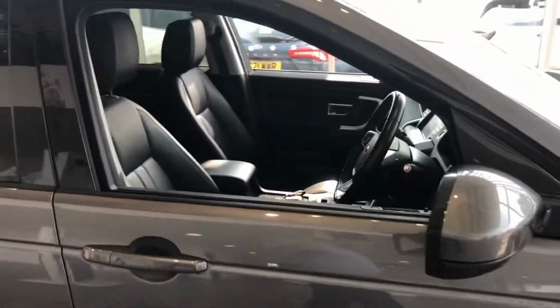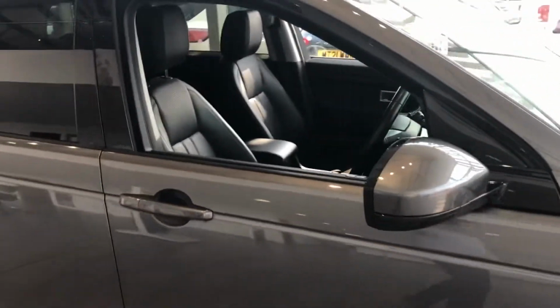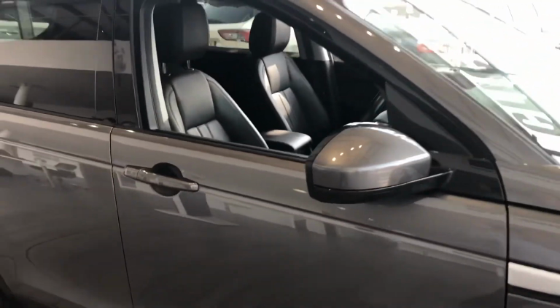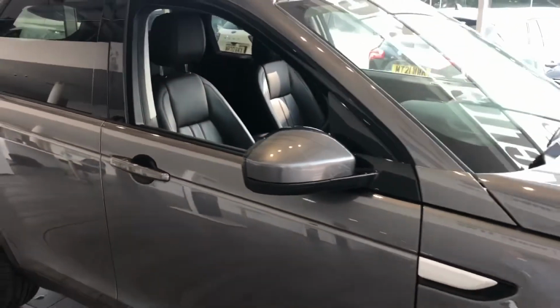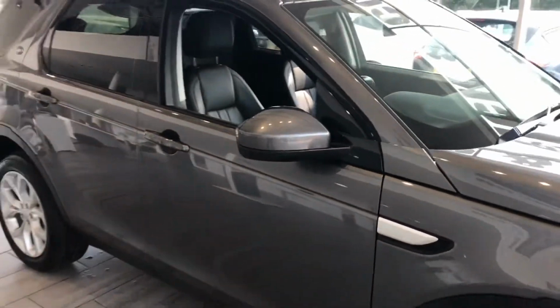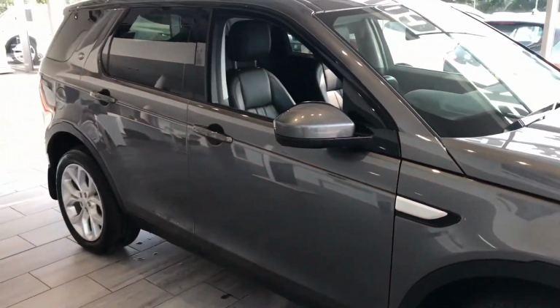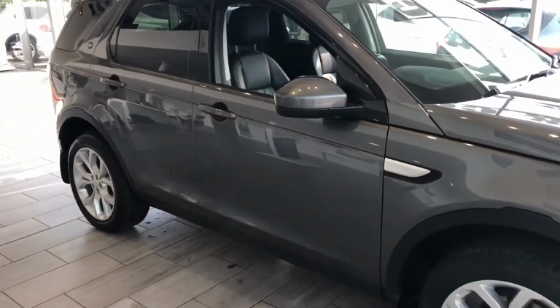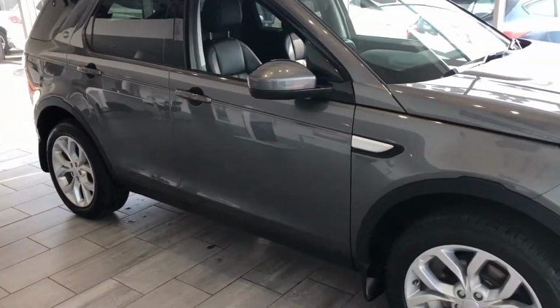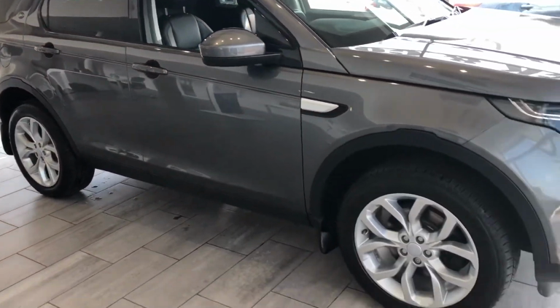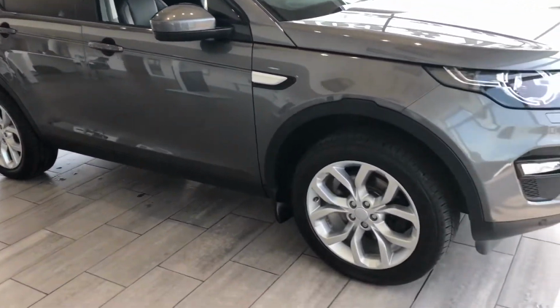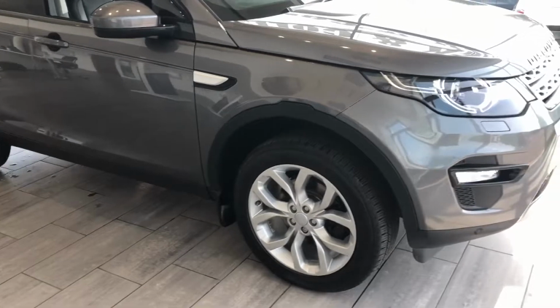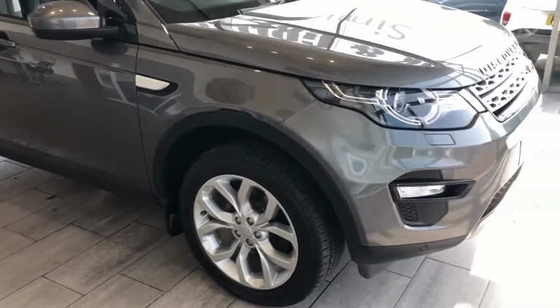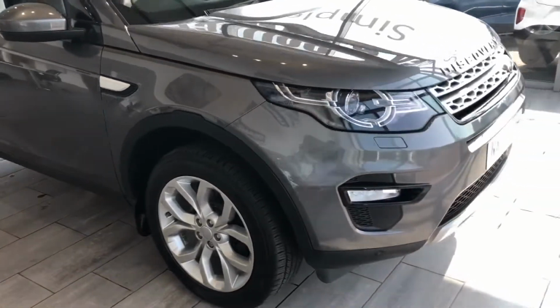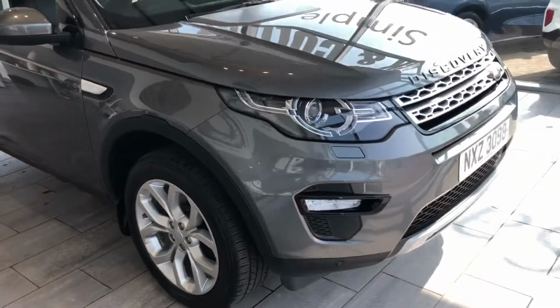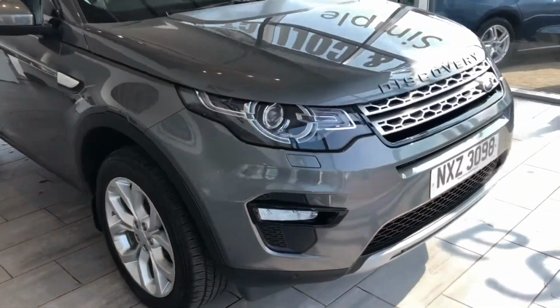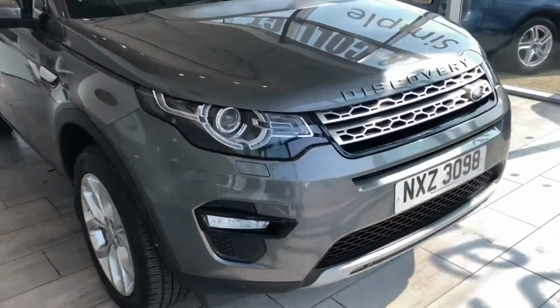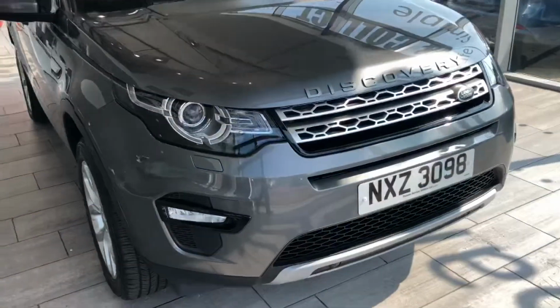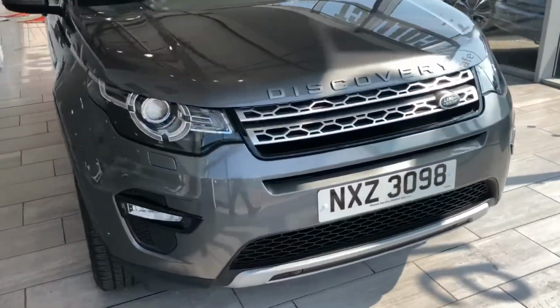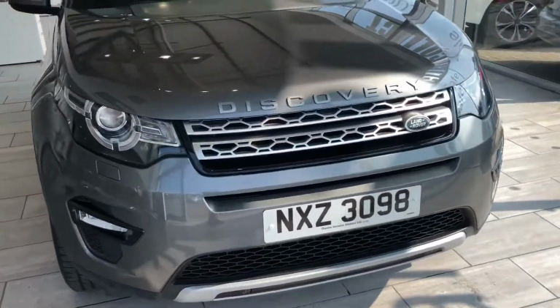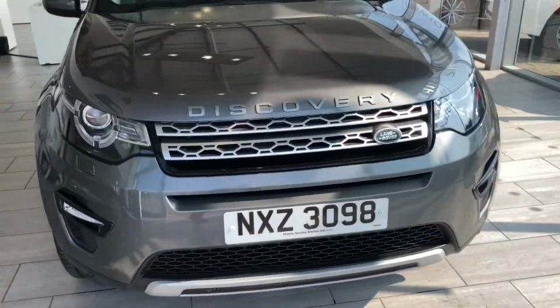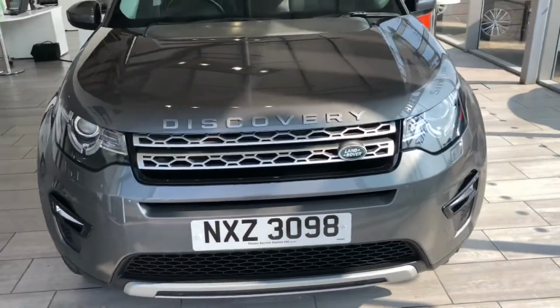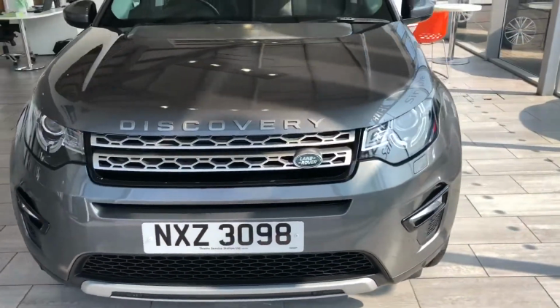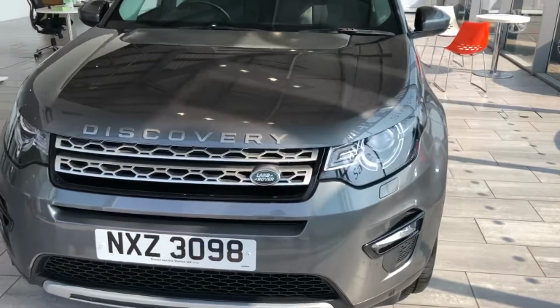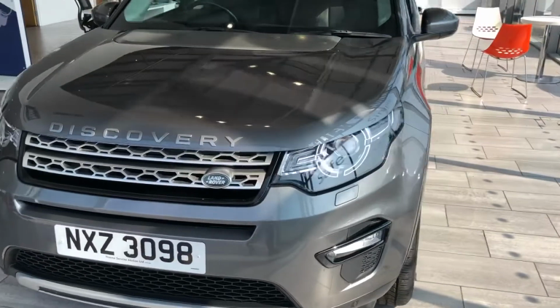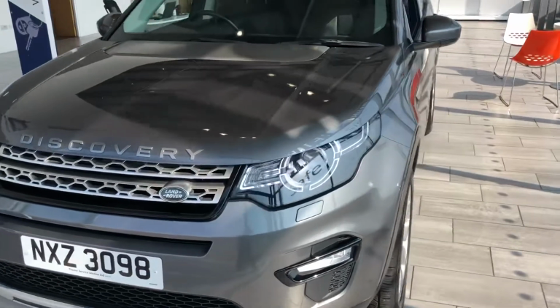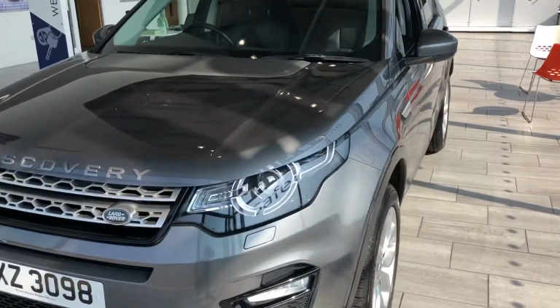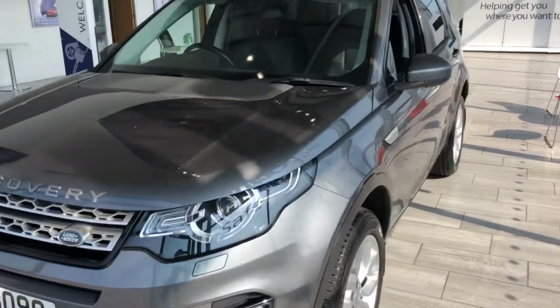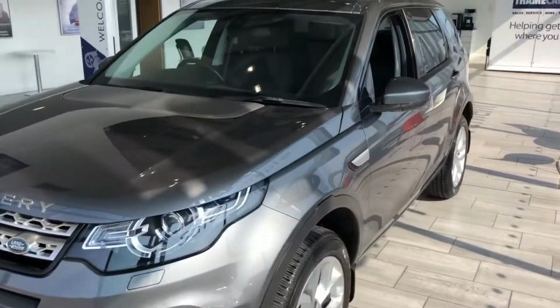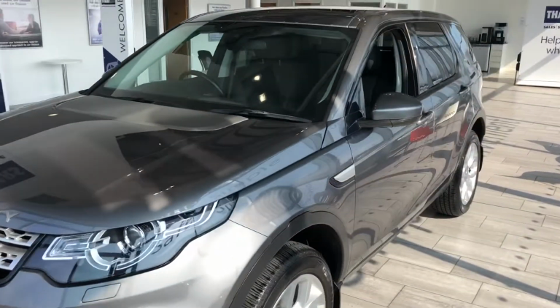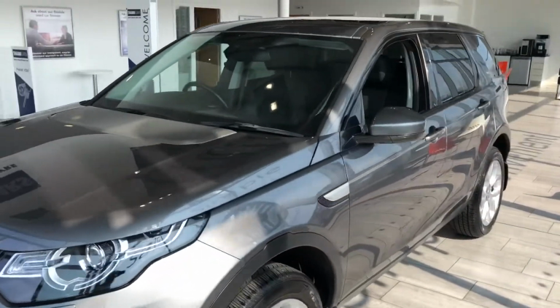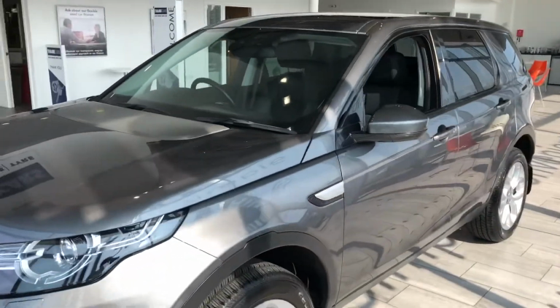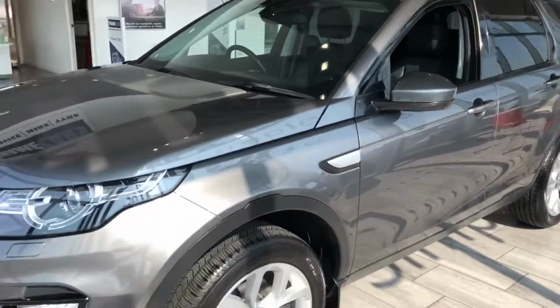This is all serviced, ready to drive away. You can reserve it on our website for just £99. What a lovely car. Euro 6 compliant as well for your emissions.